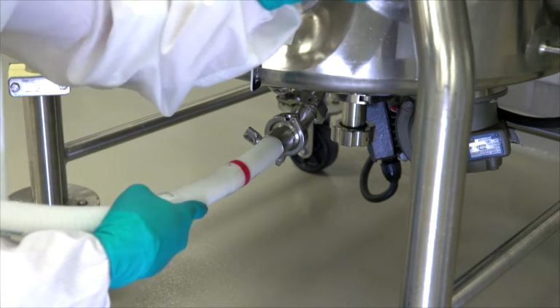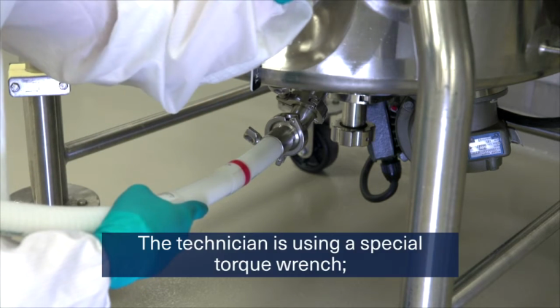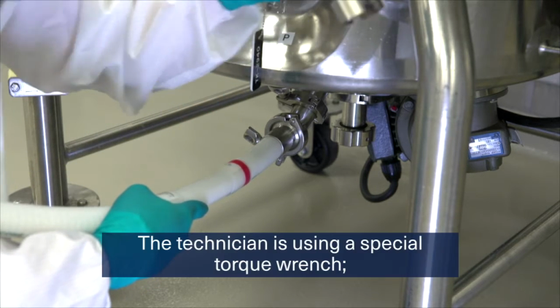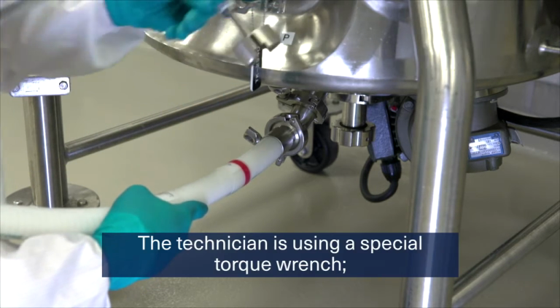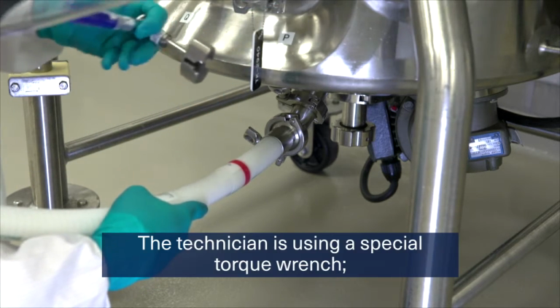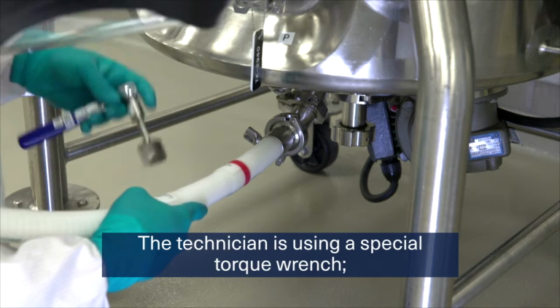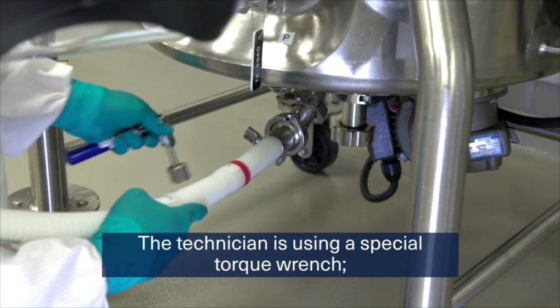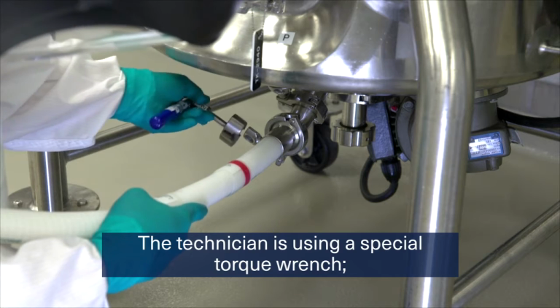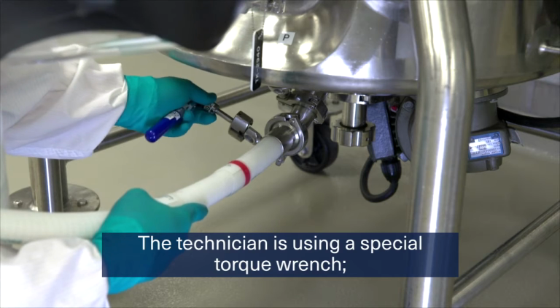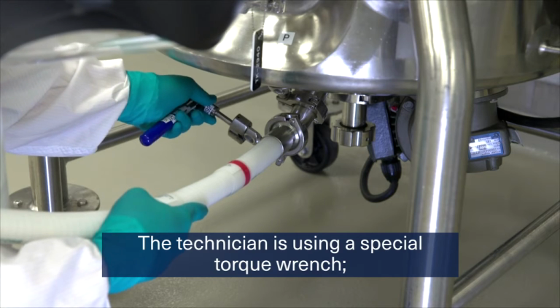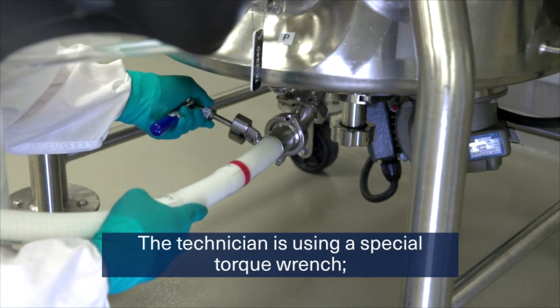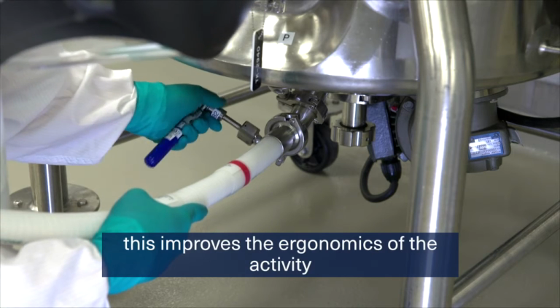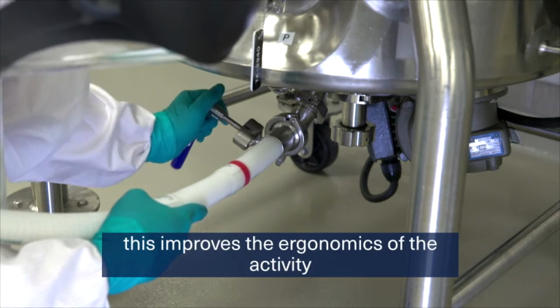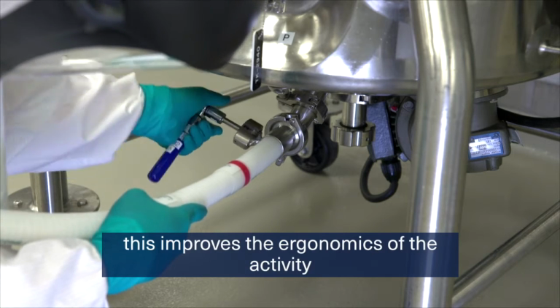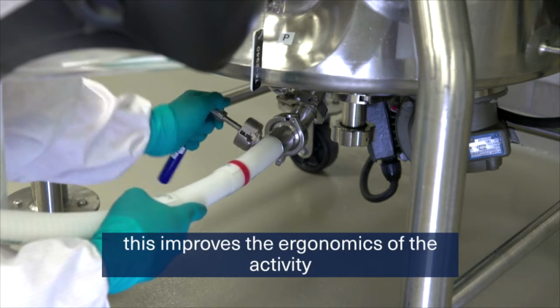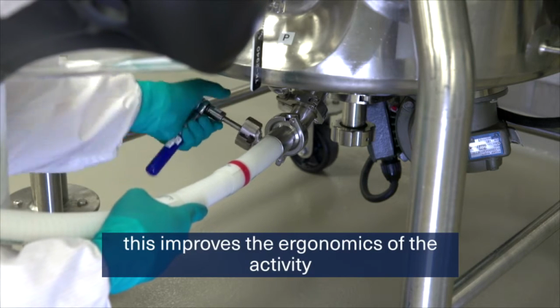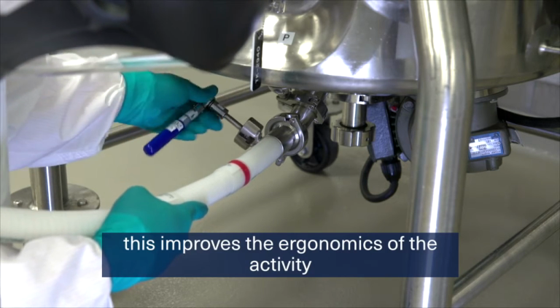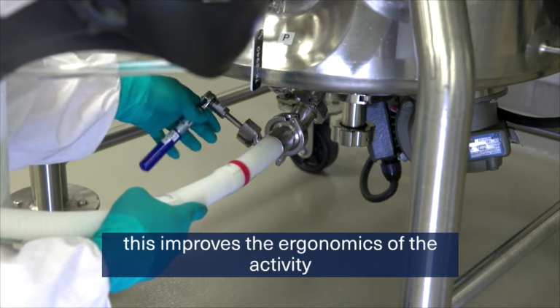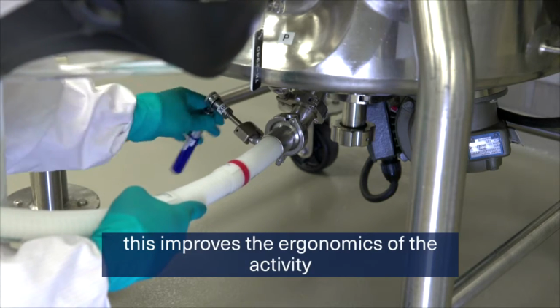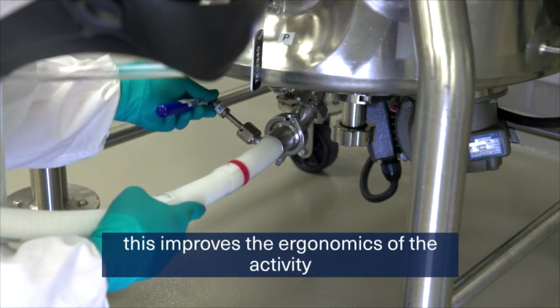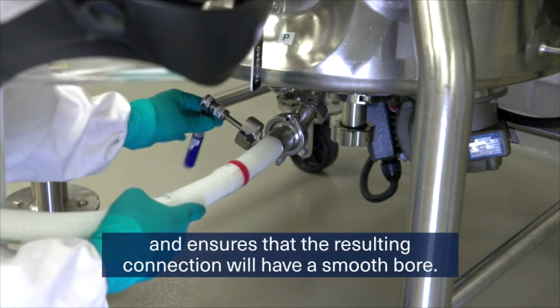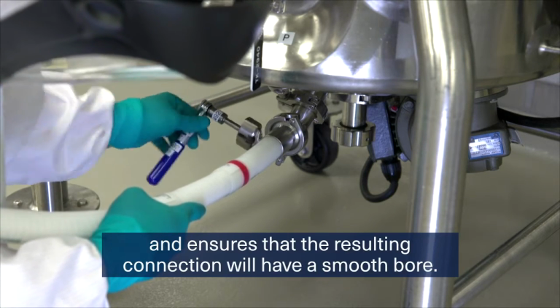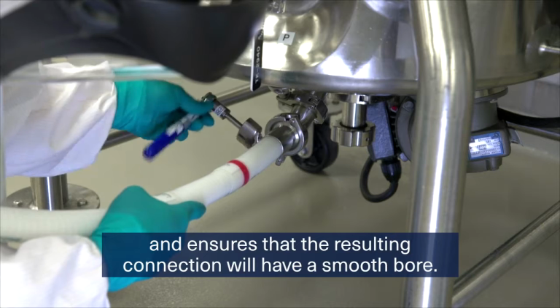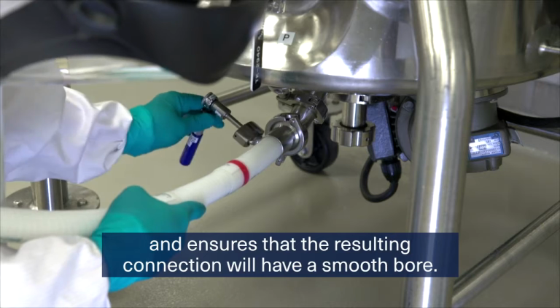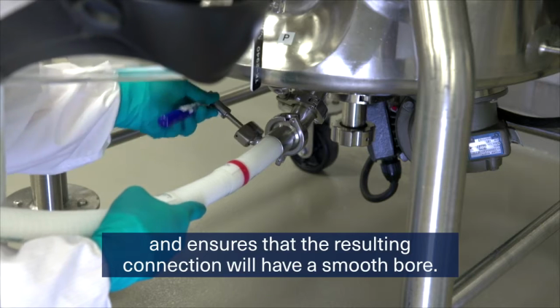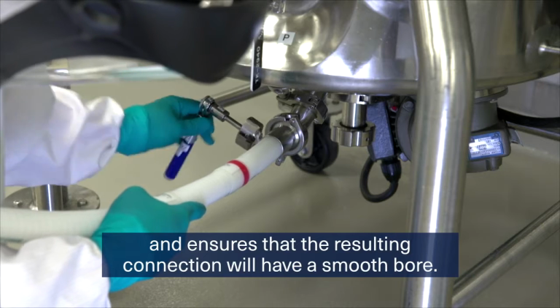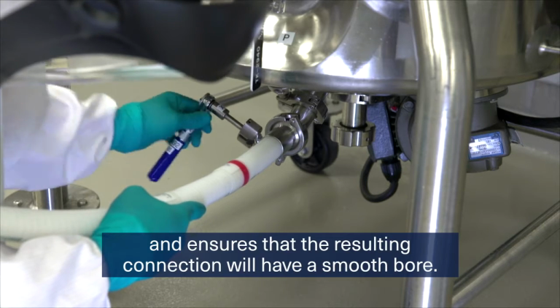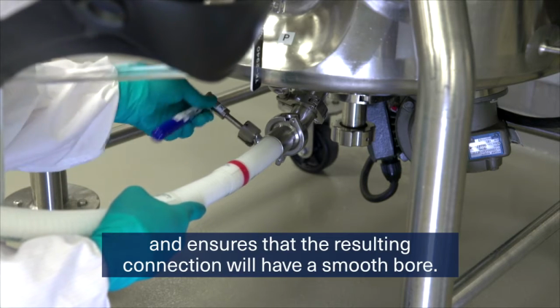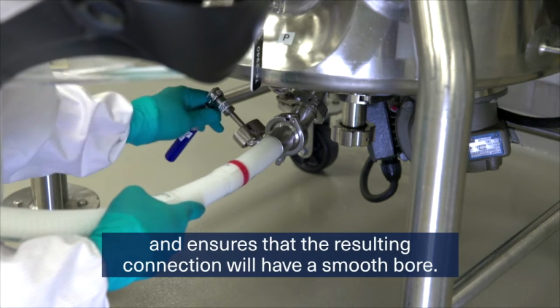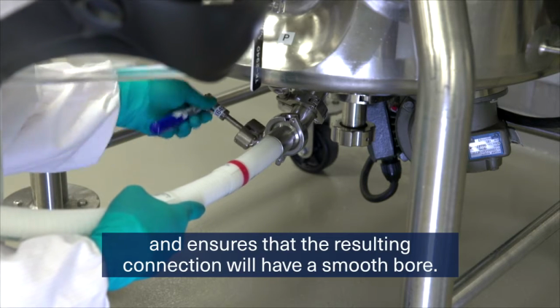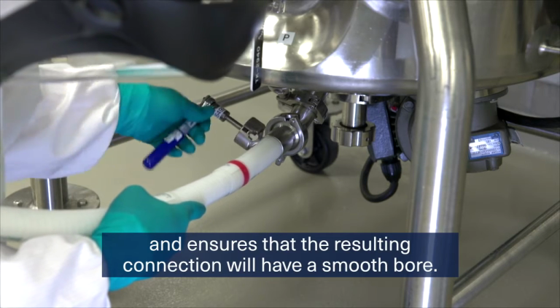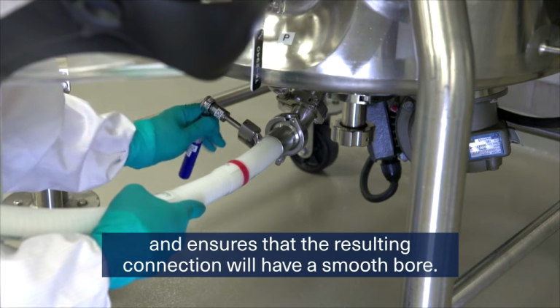The technician is using a special torque wrench. This improves the ergonomics of the activity and ensures that the resulting connection will have a smooth bore.